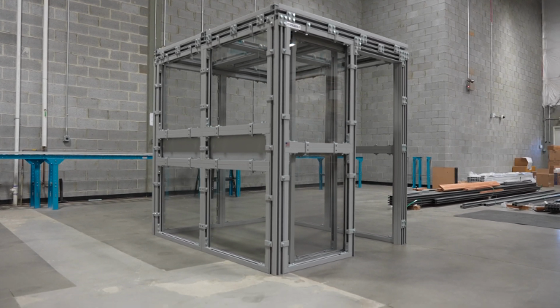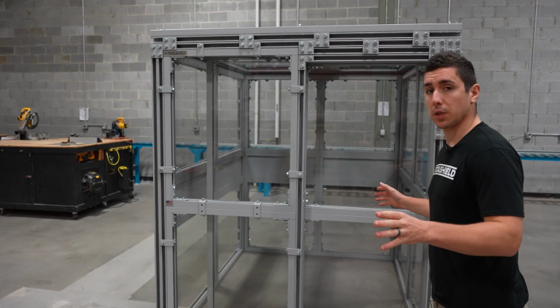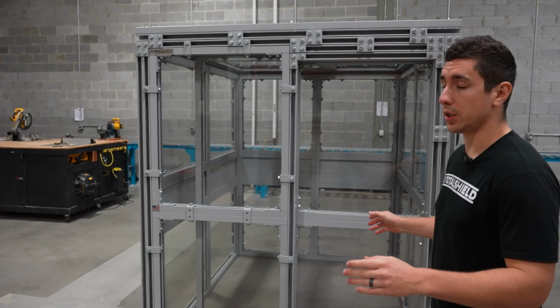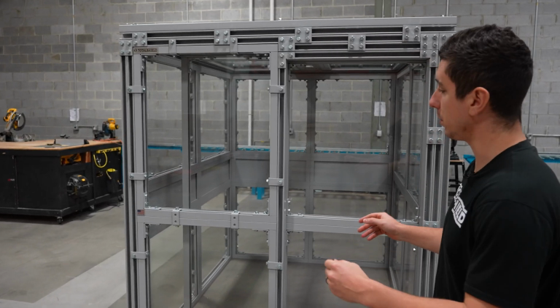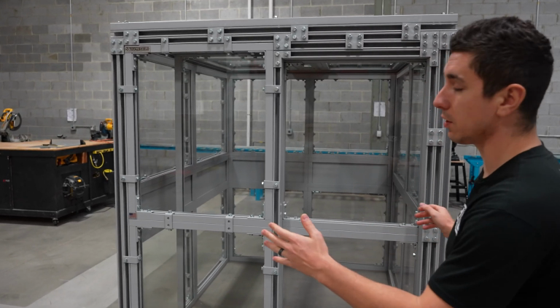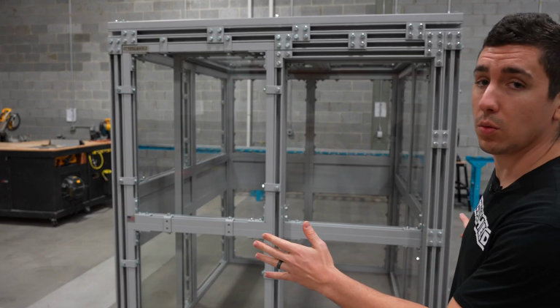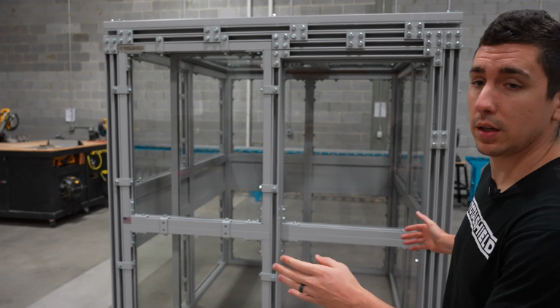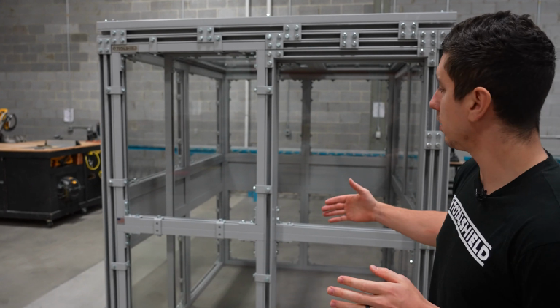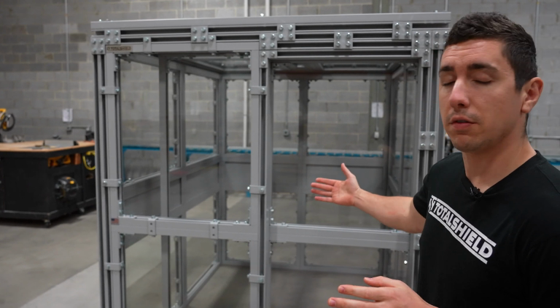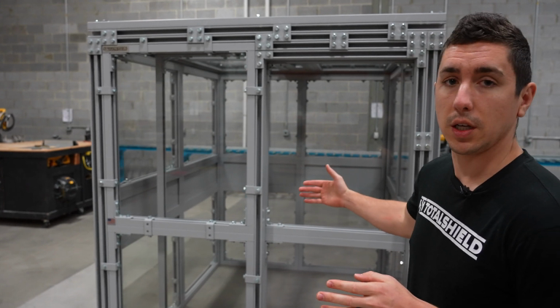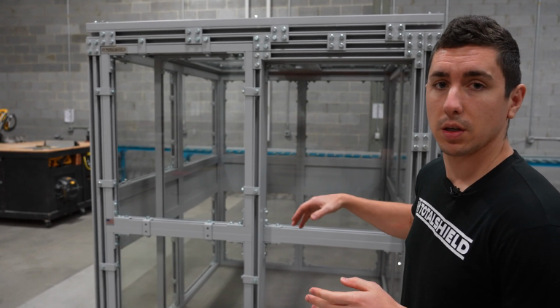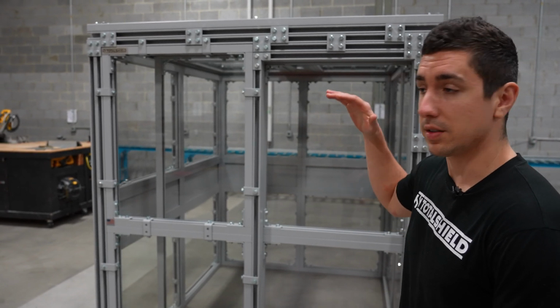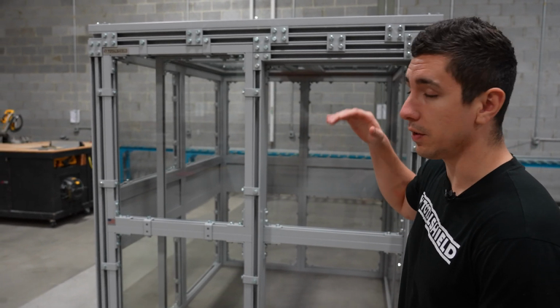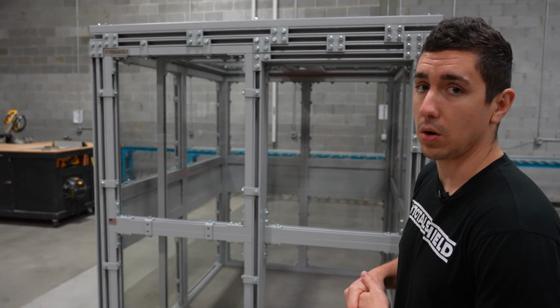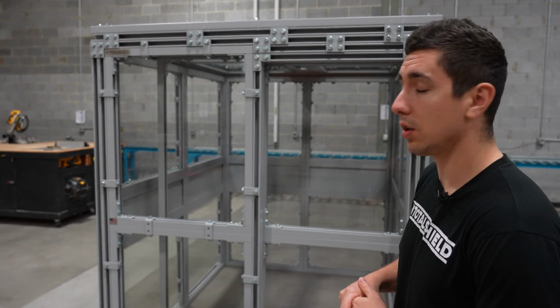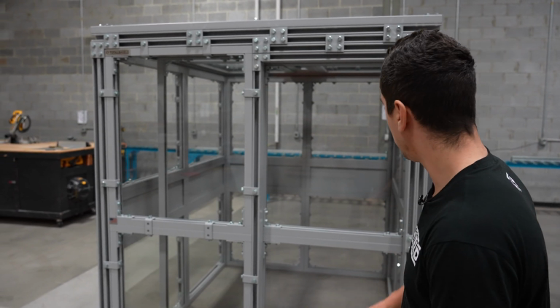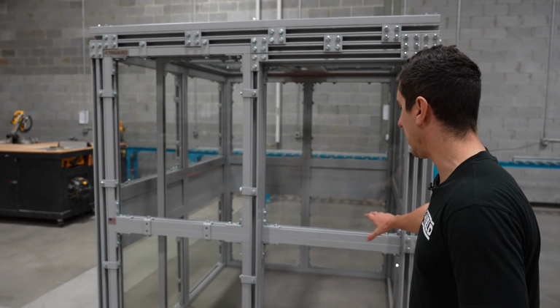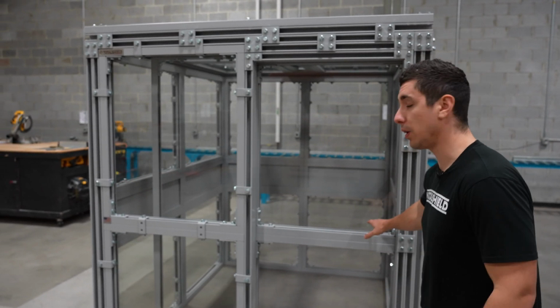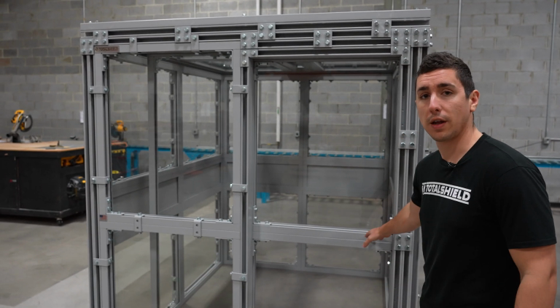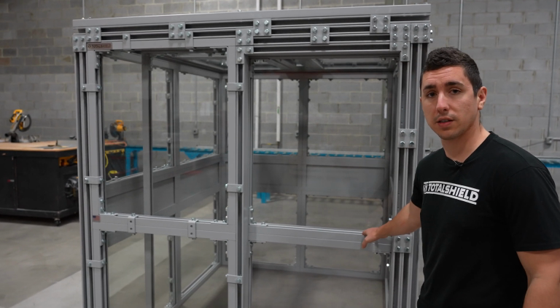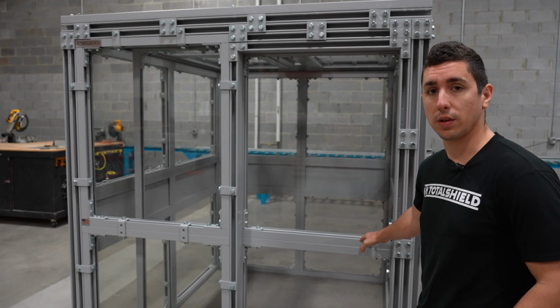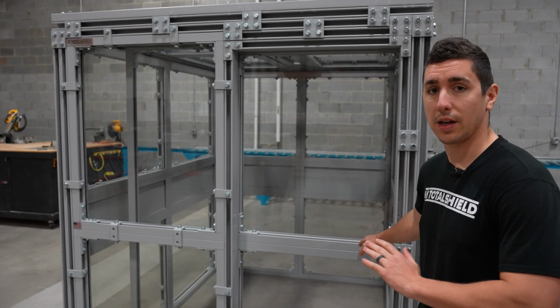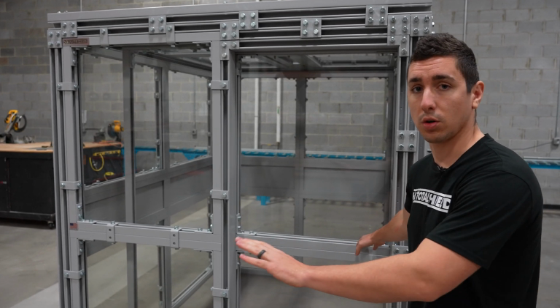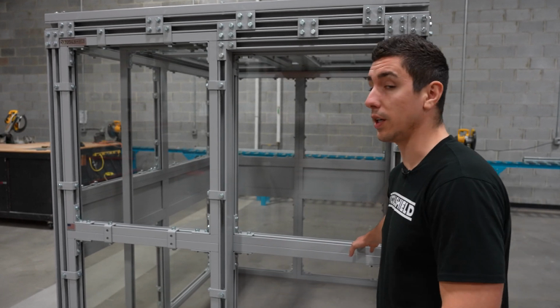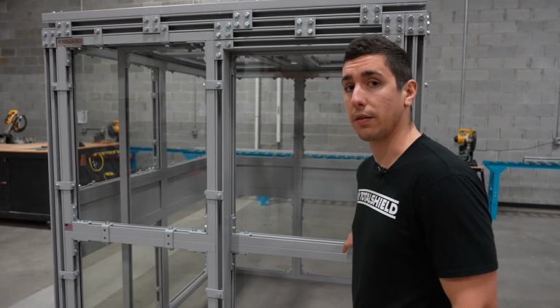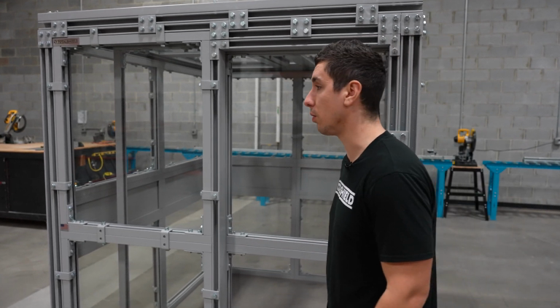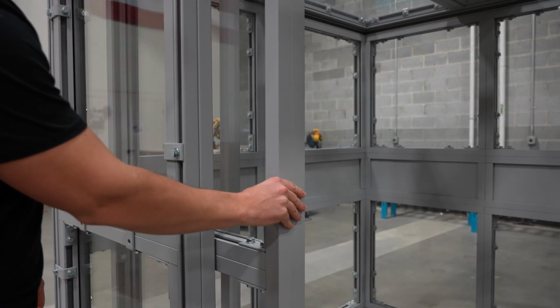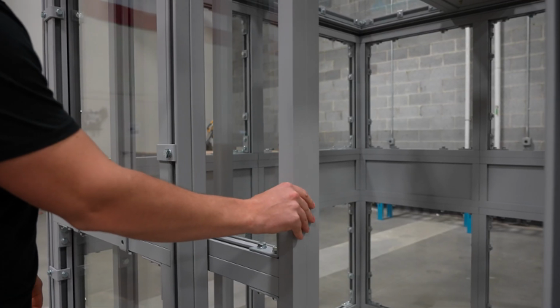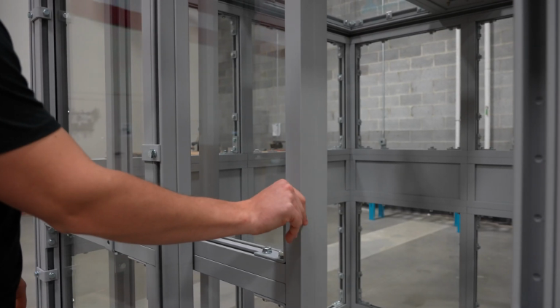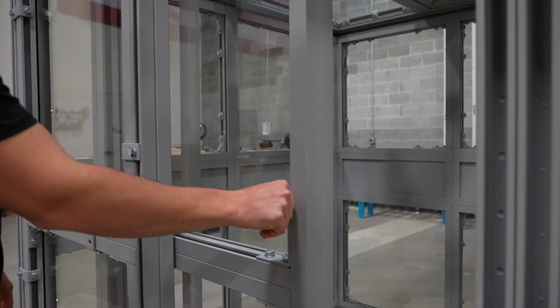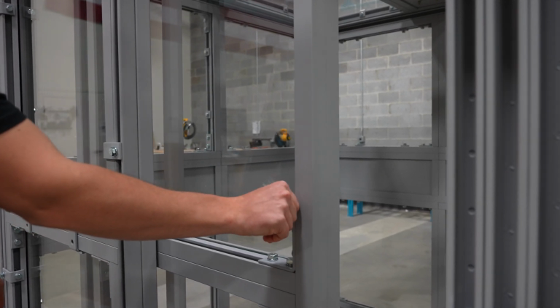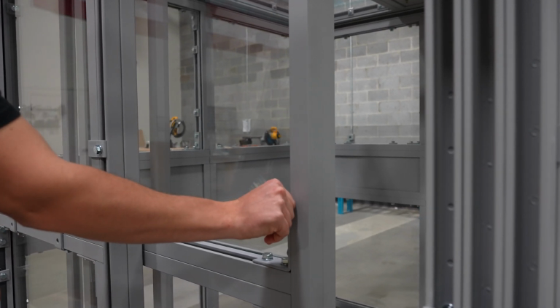This particular shield room is six feet wide, seven feet deep, and seven feet tall. Here we have a three-foot access door that slides internally inside of the room on a track overhead.